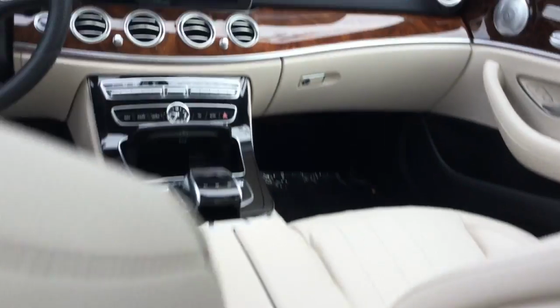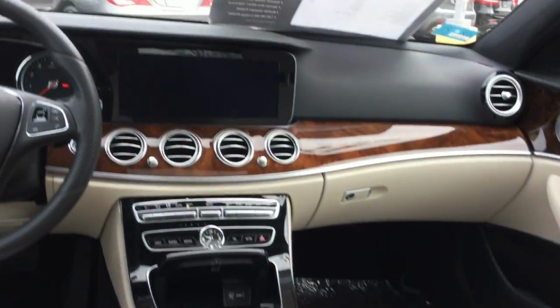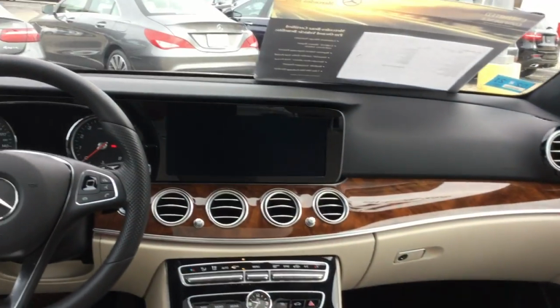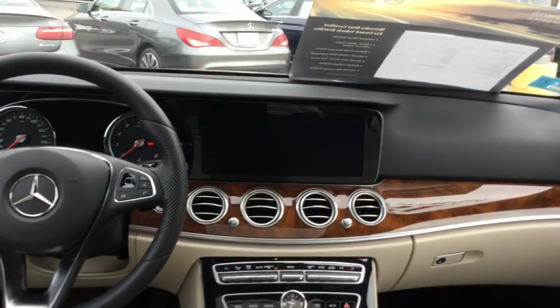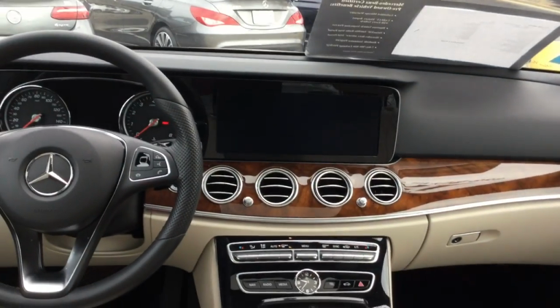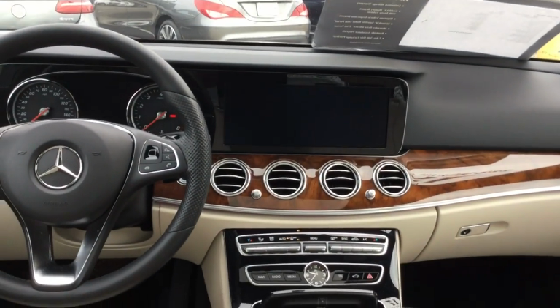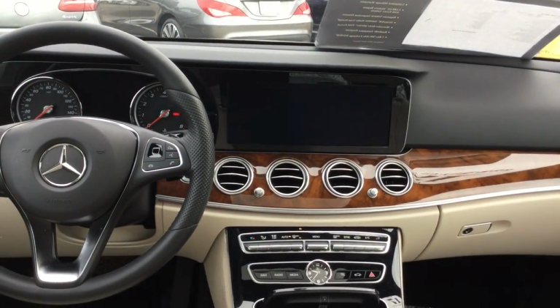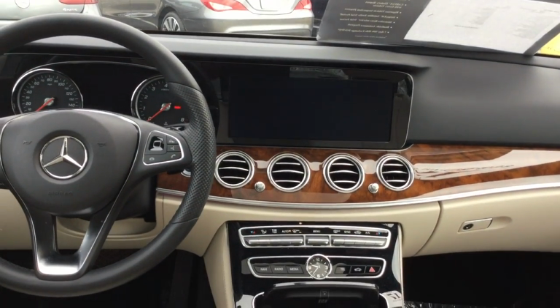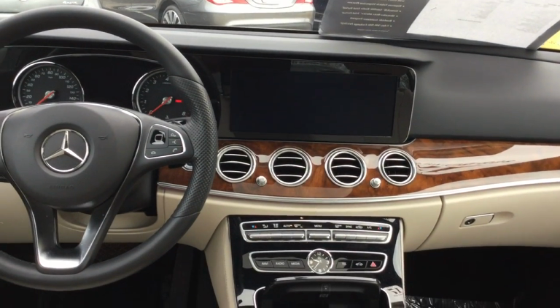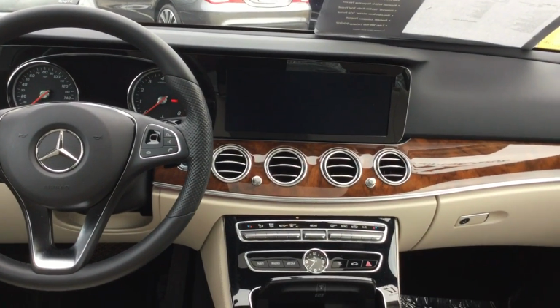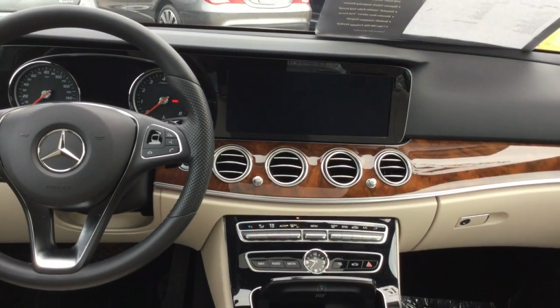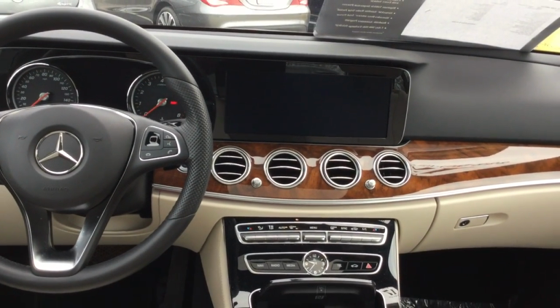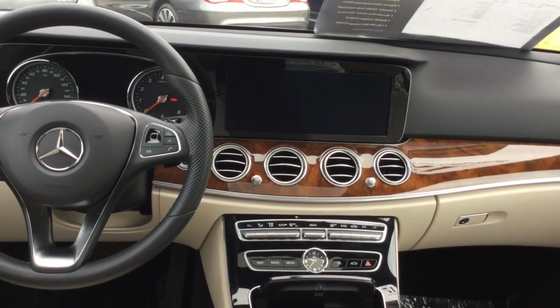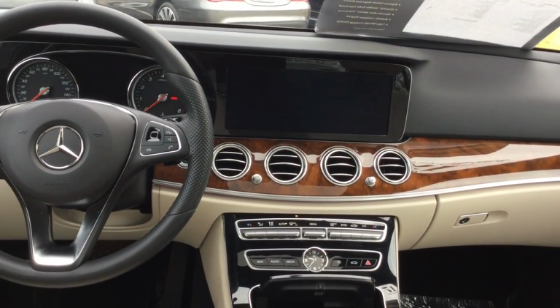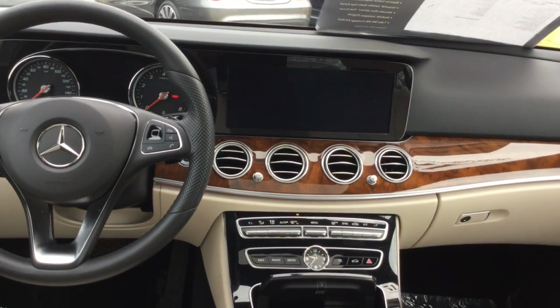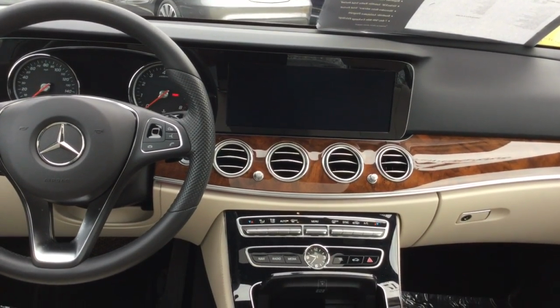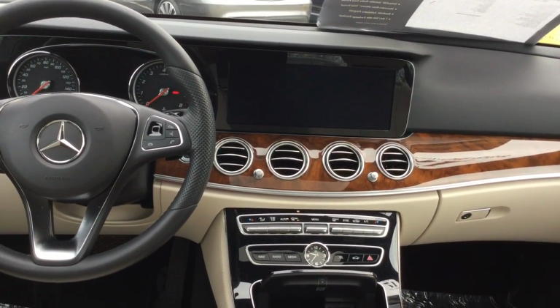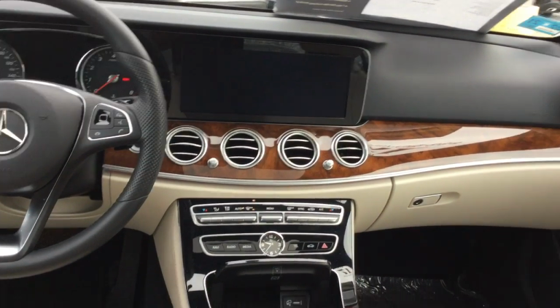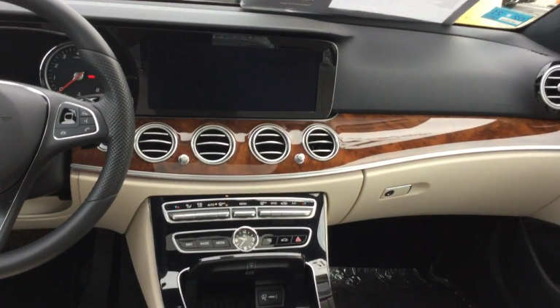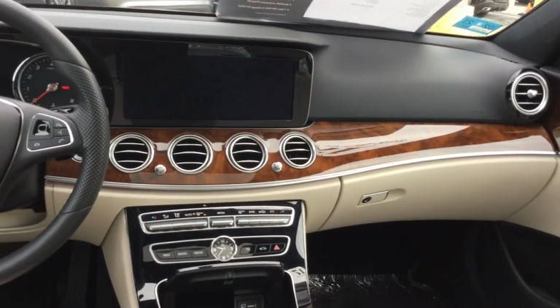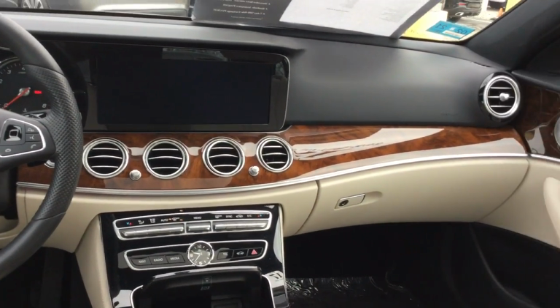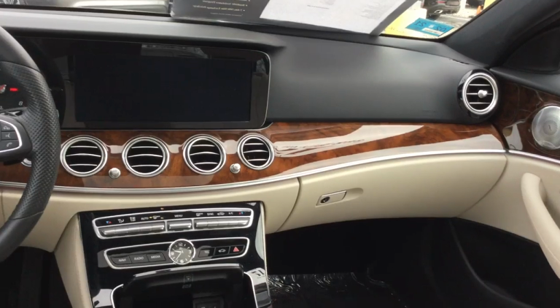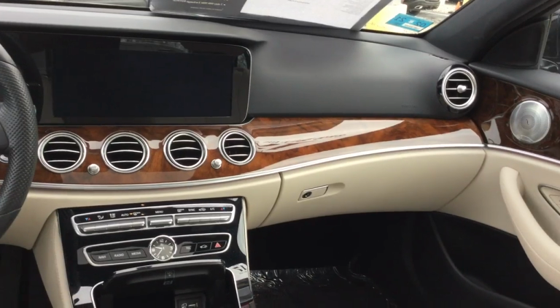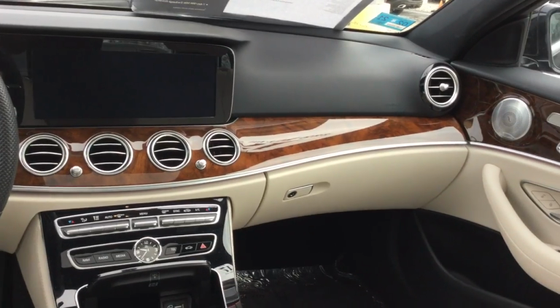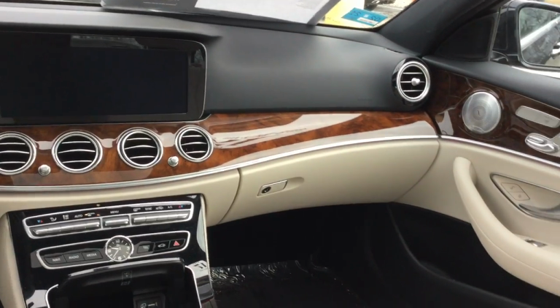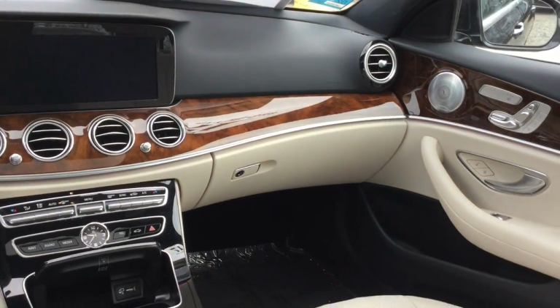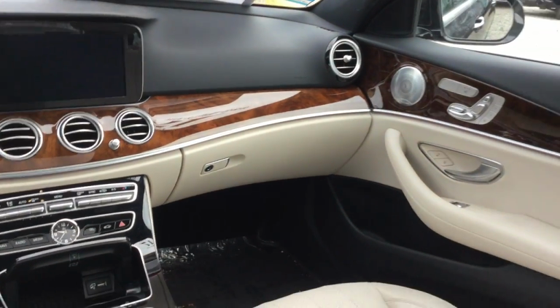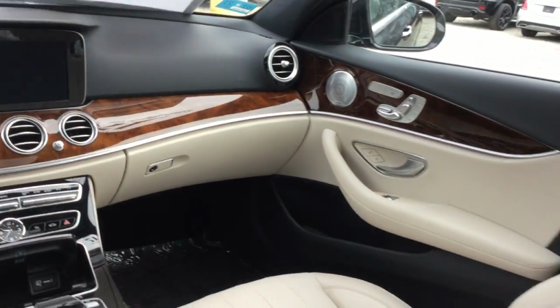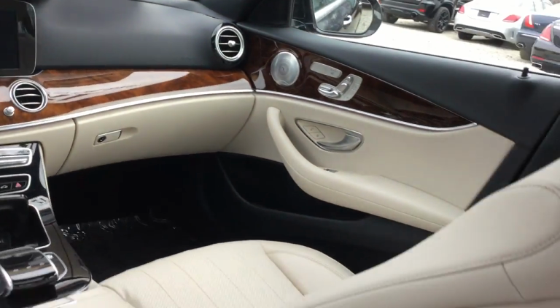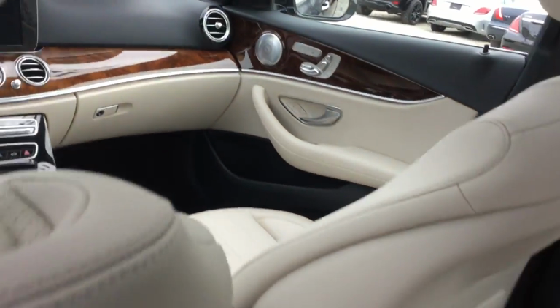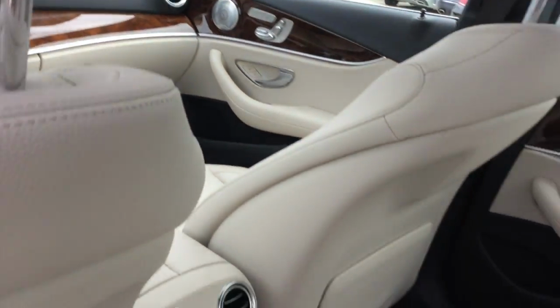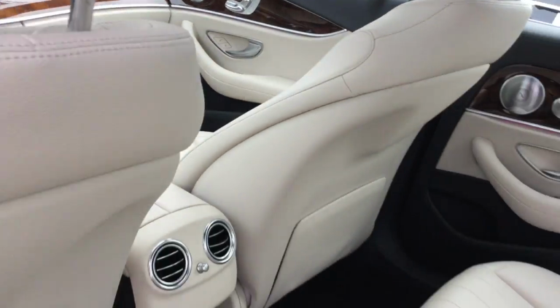It has a beautiful 12.3-inch navigation screen with a backup camera, dual-zone climate control, heated front seats, and premium Burmester sound.